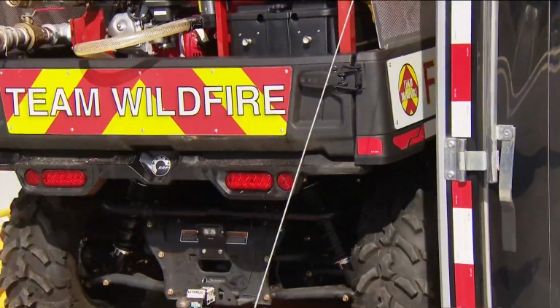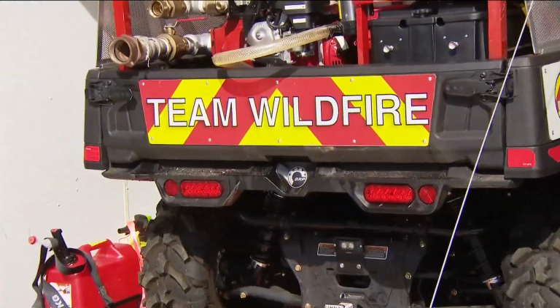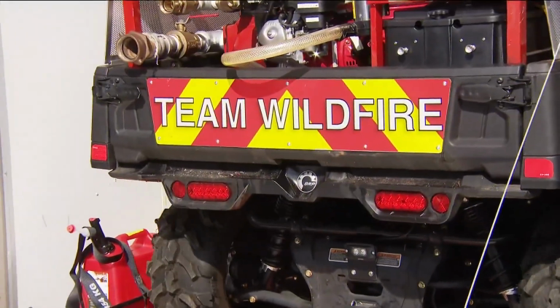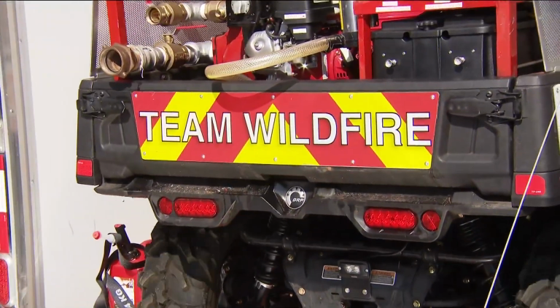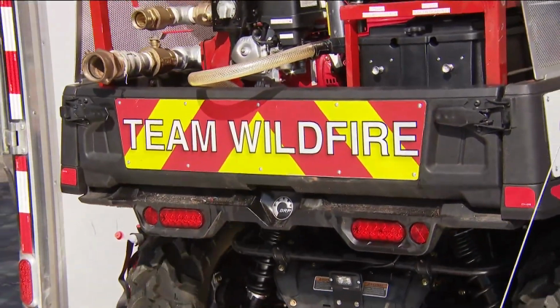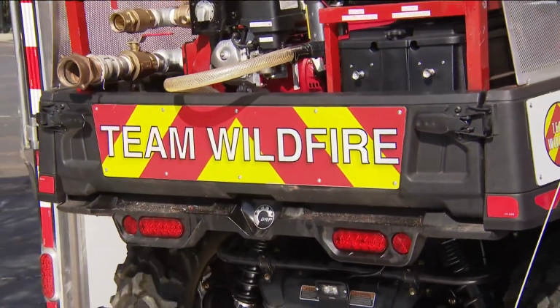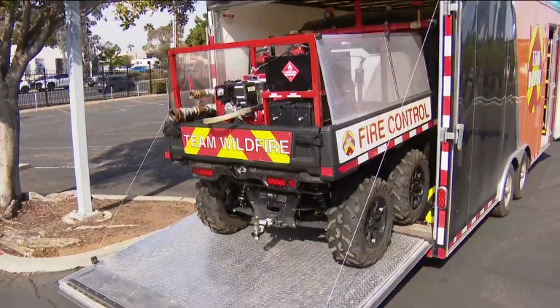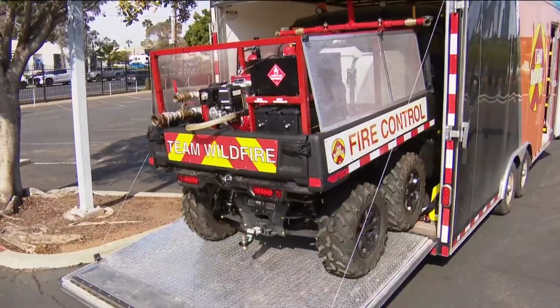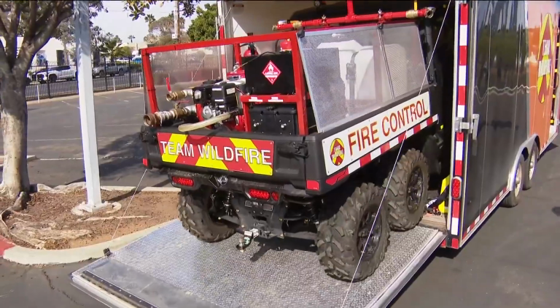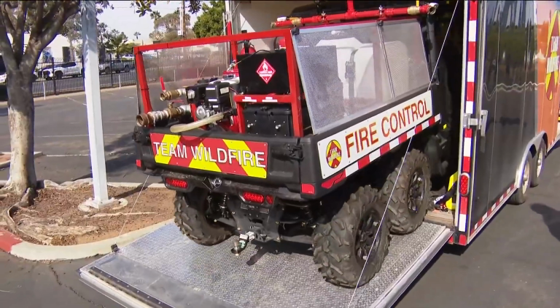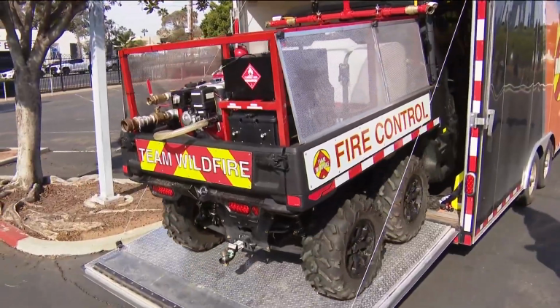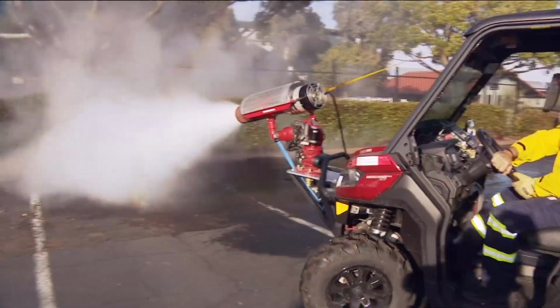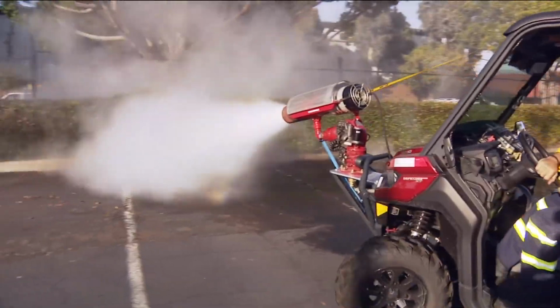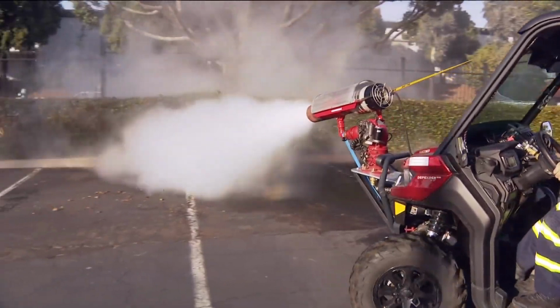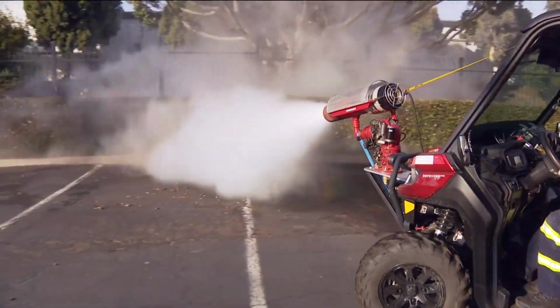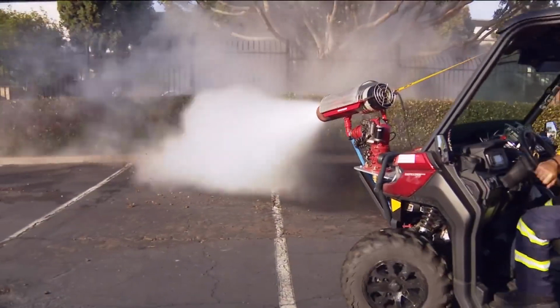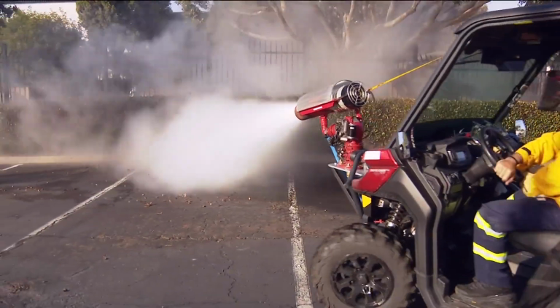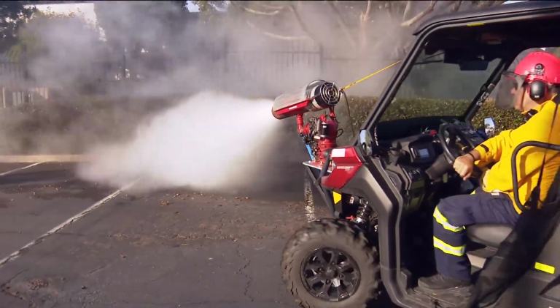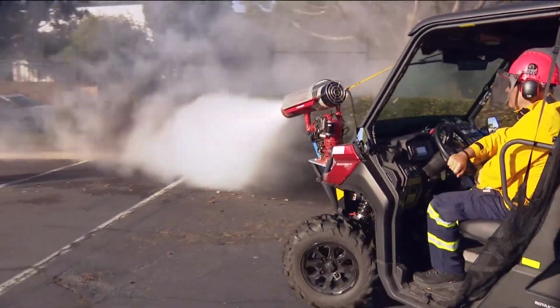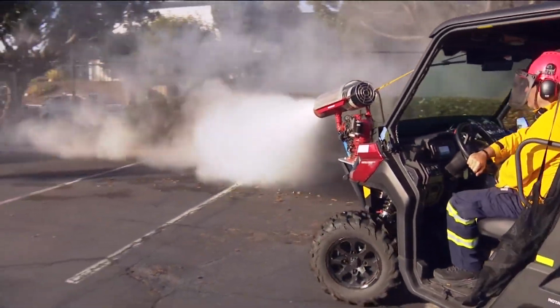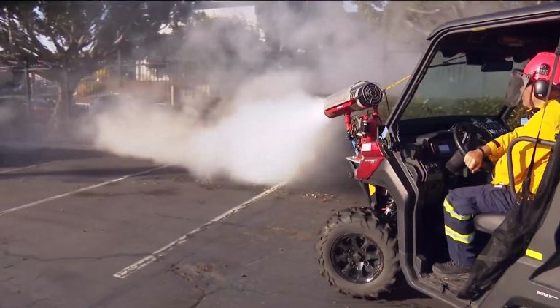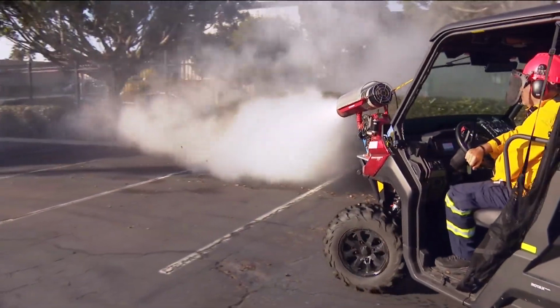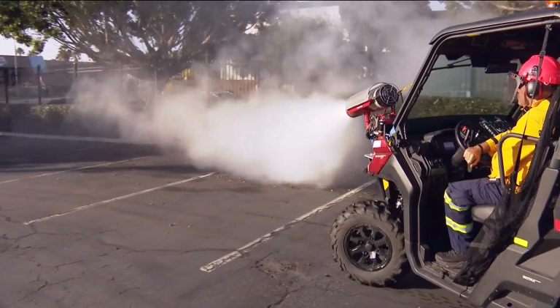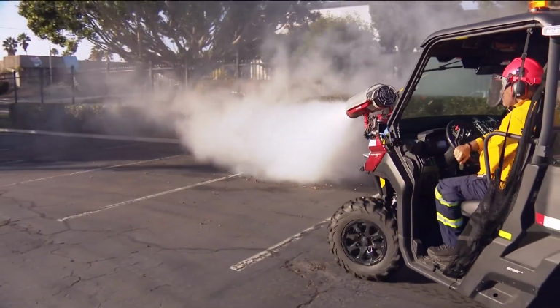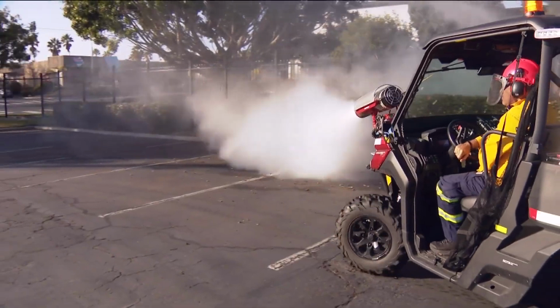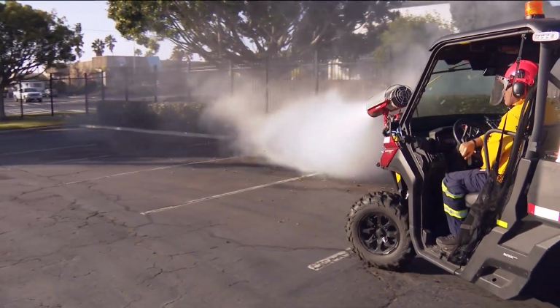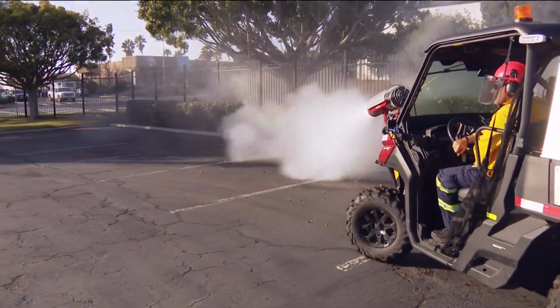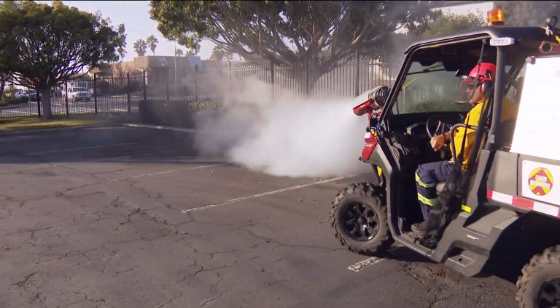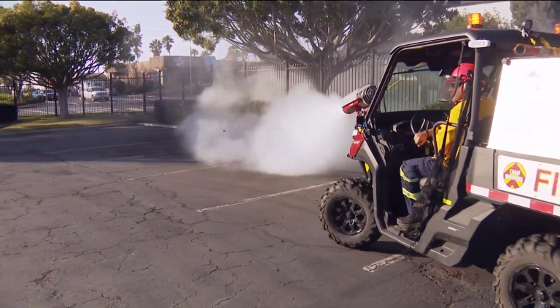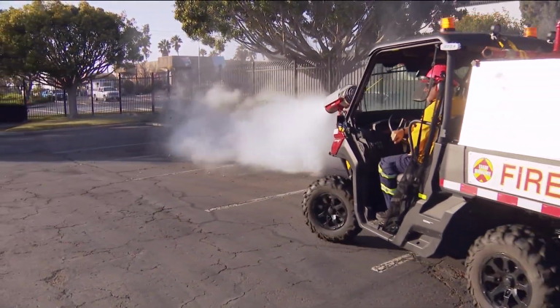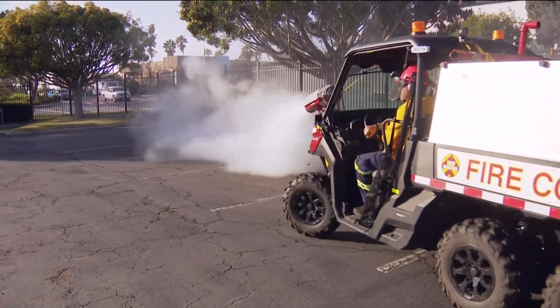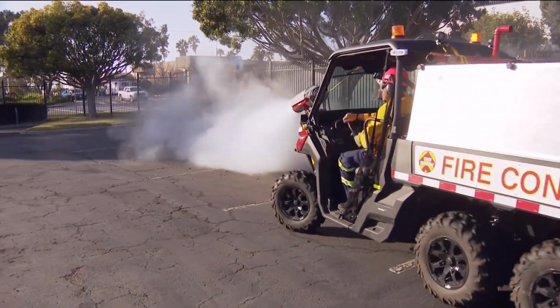Steve Wolf is founder of Team Wildfire. They built this prototype by mounting a jet engine onto an all-terrain UTV. When the fire is right up on you and you have no option except to fight, you push straight back against it.